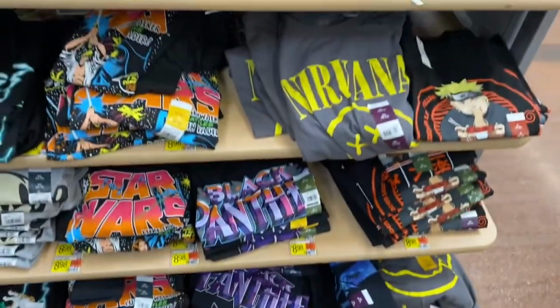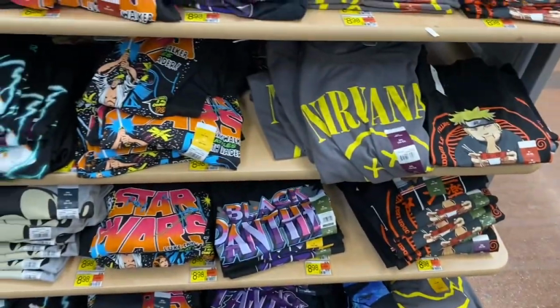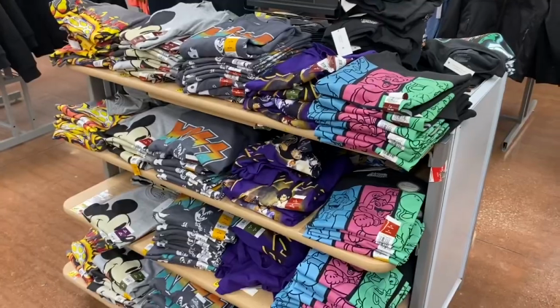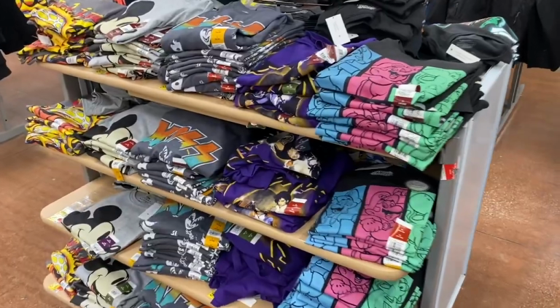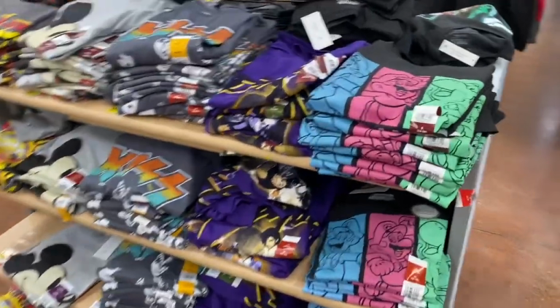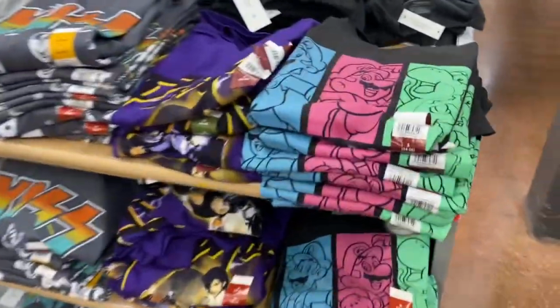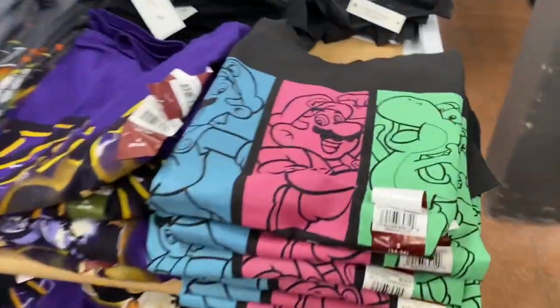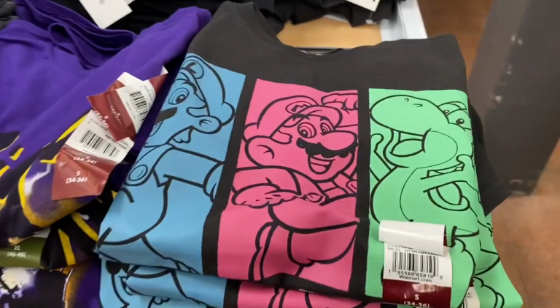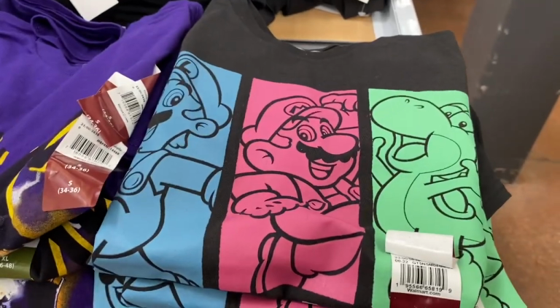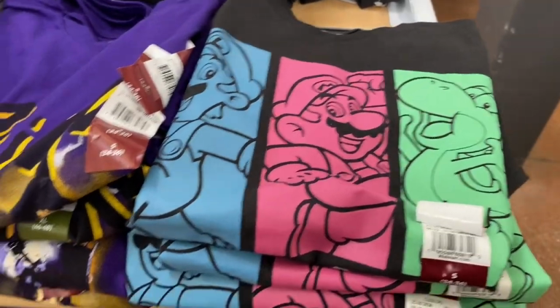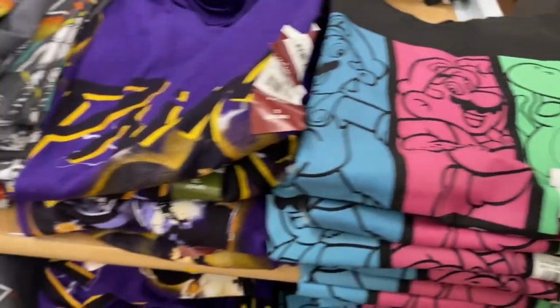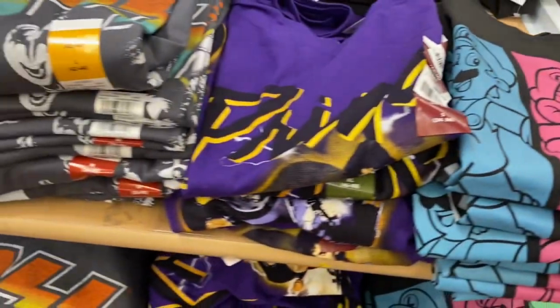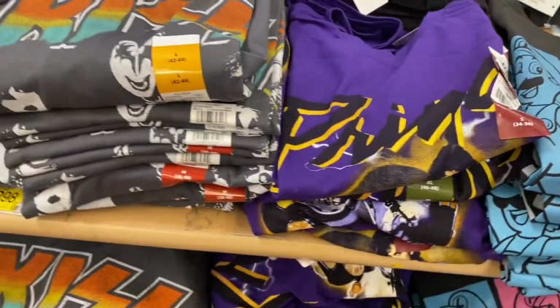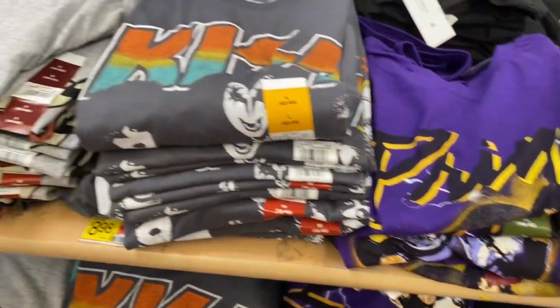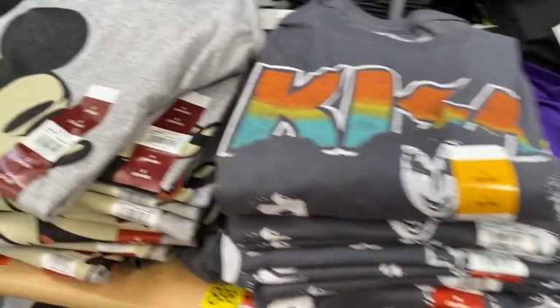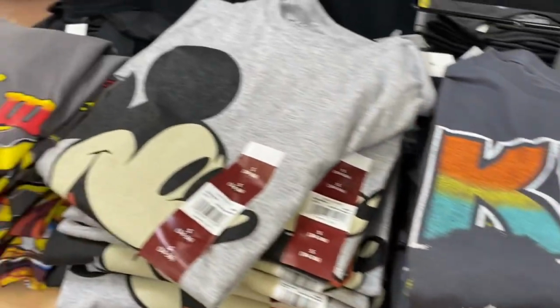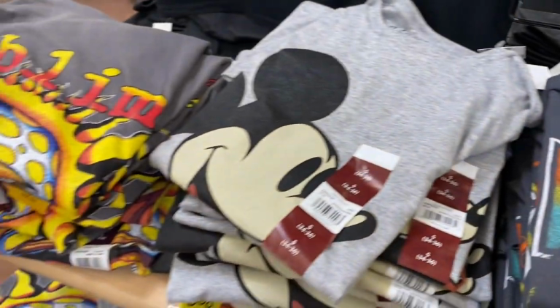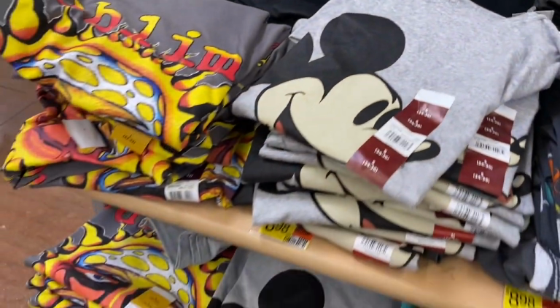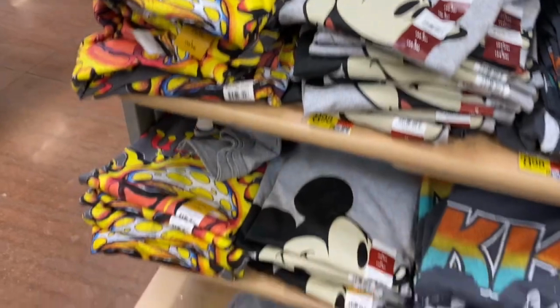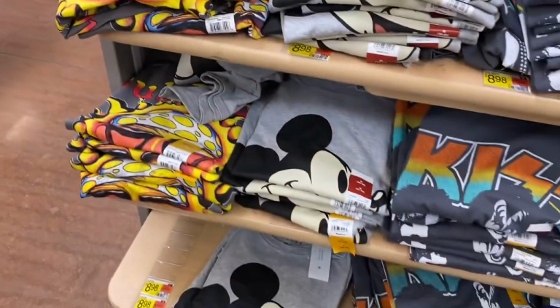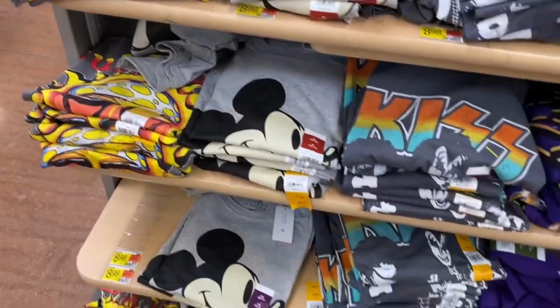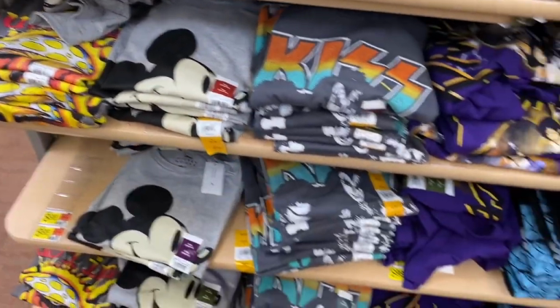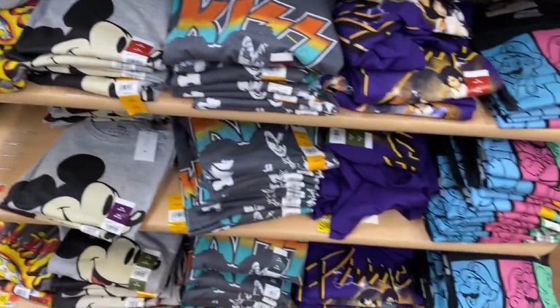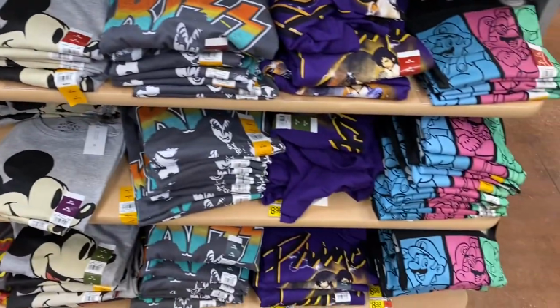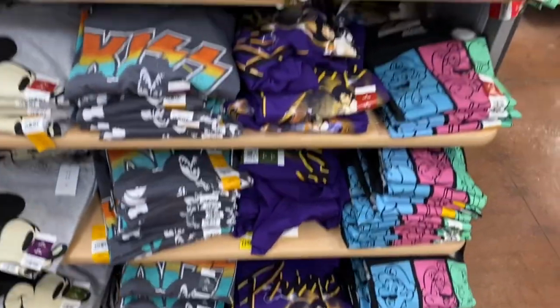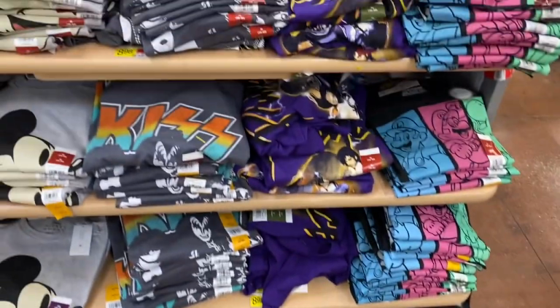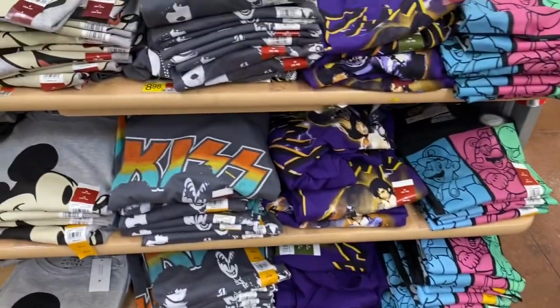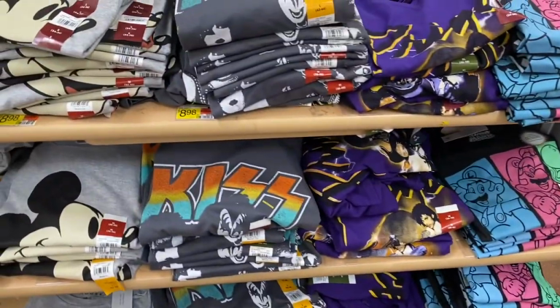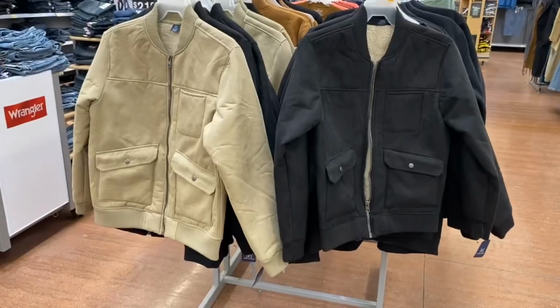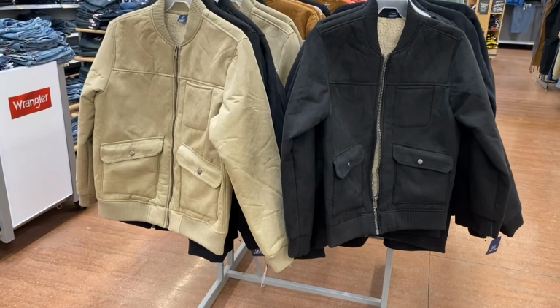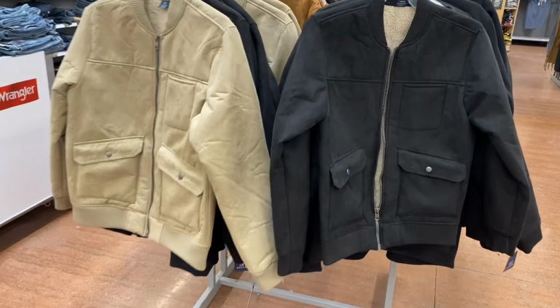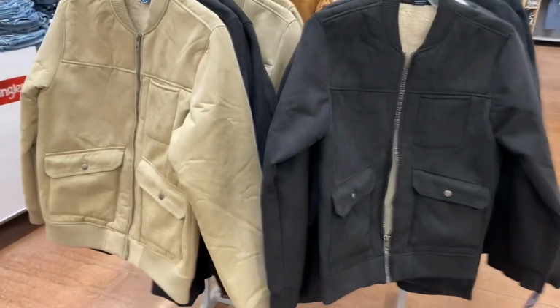Here are the other ones — they have Super Mario Brothers, Kiss, and that's Sublime. Let's go see what else there is.